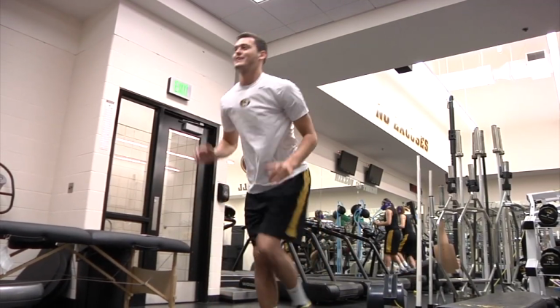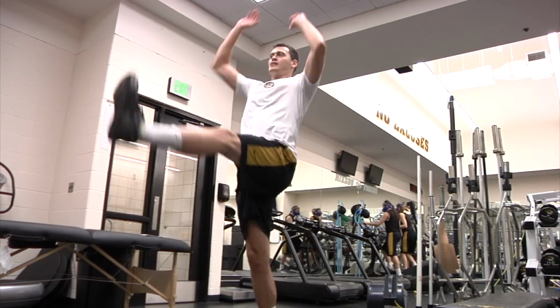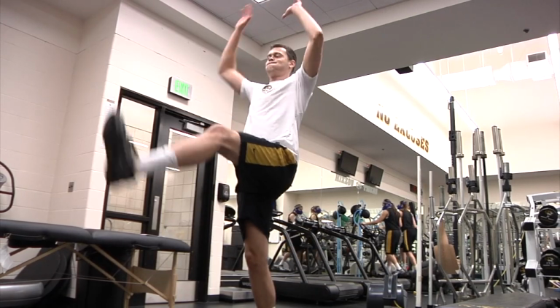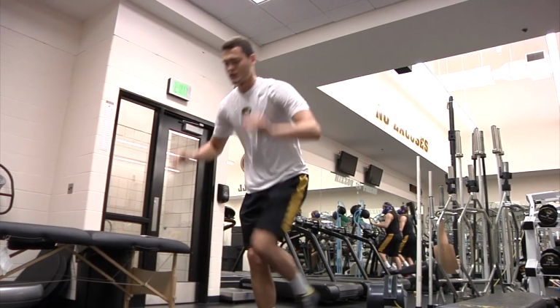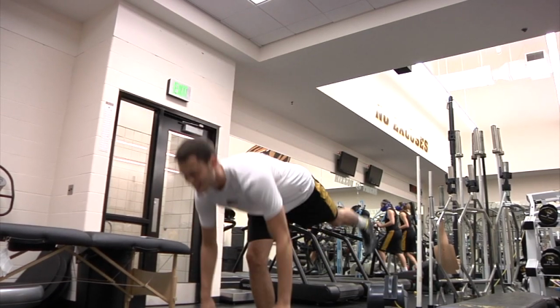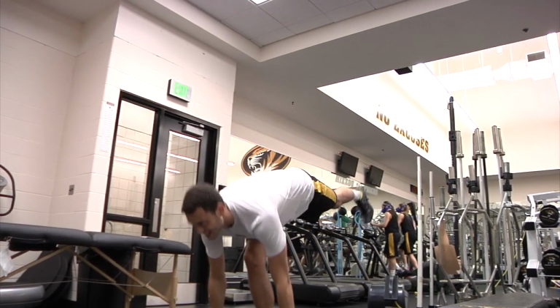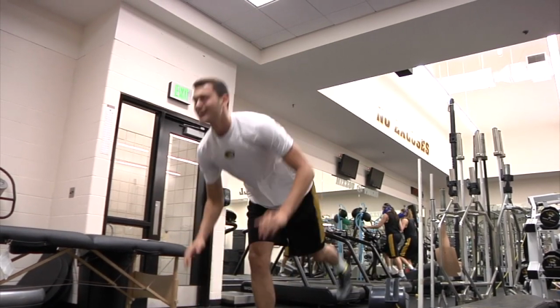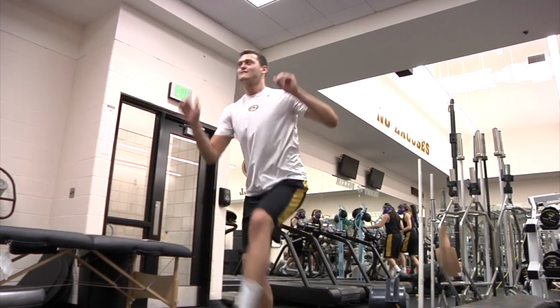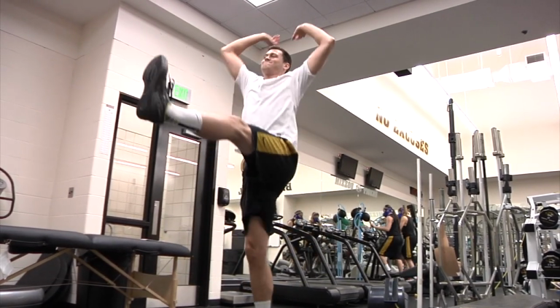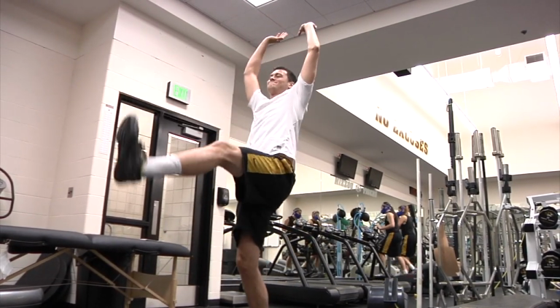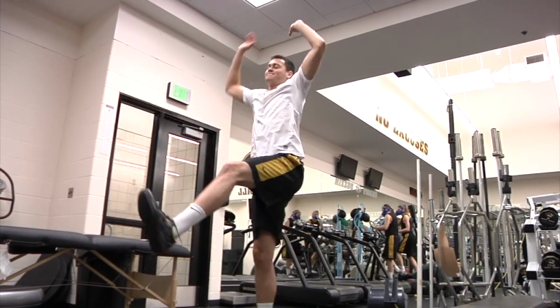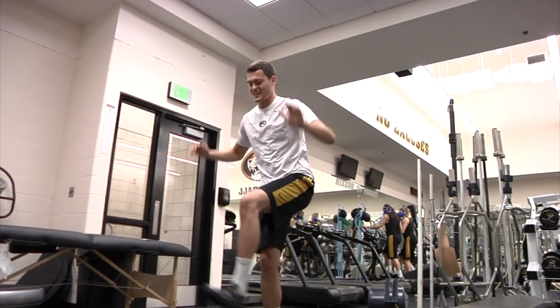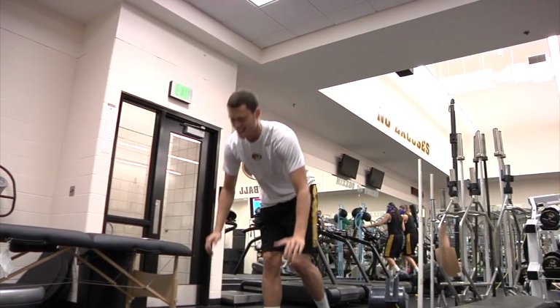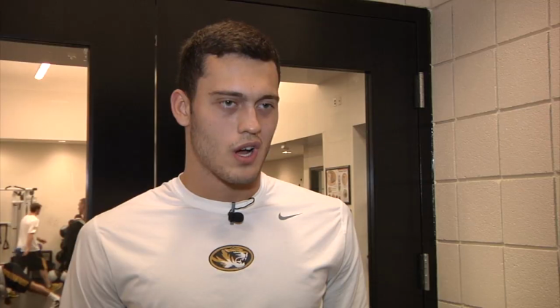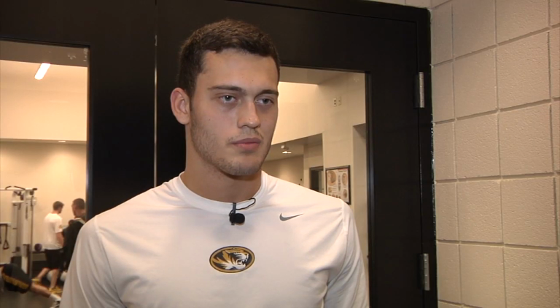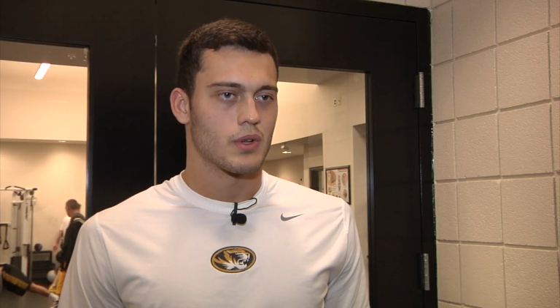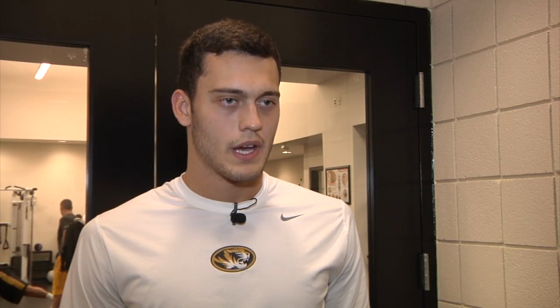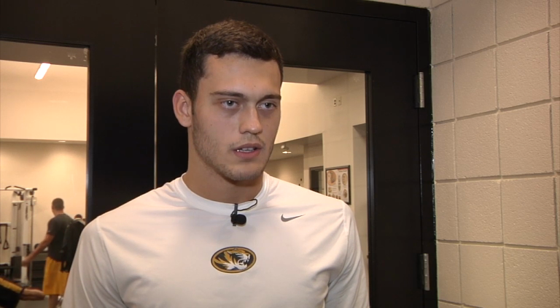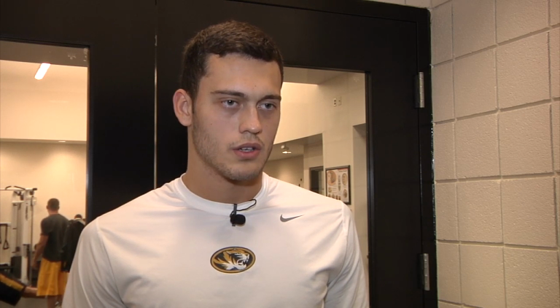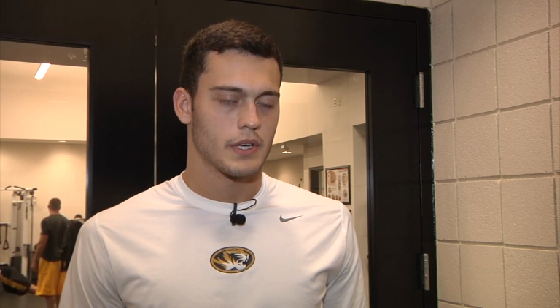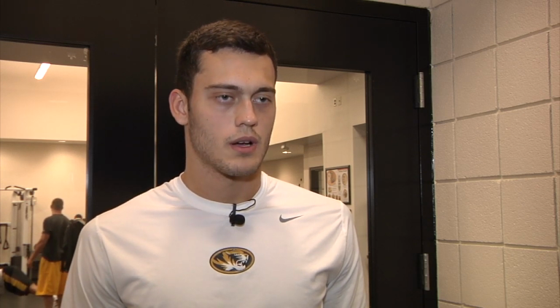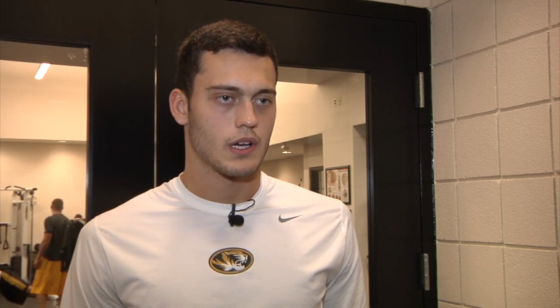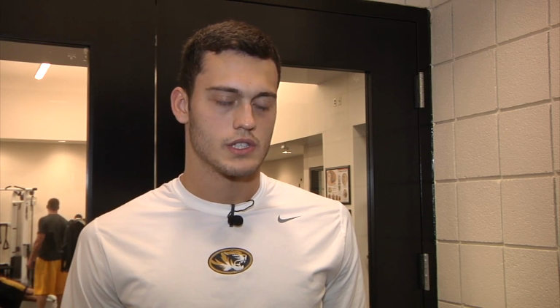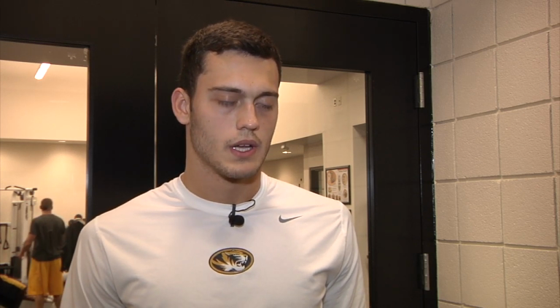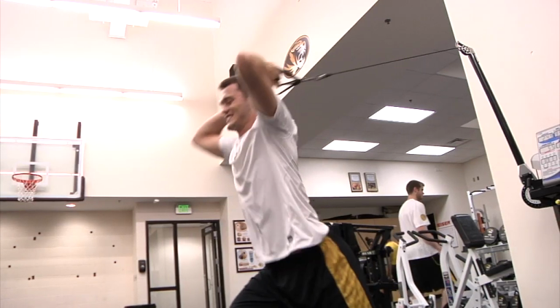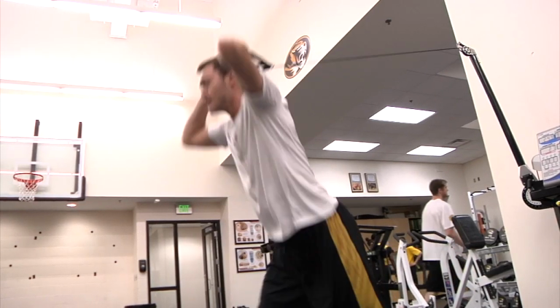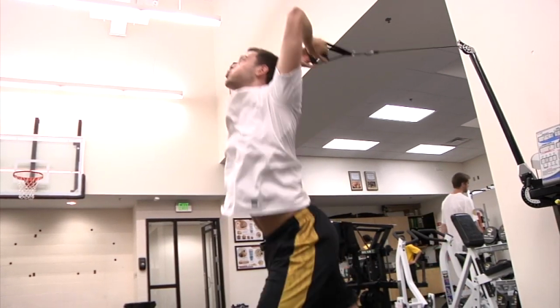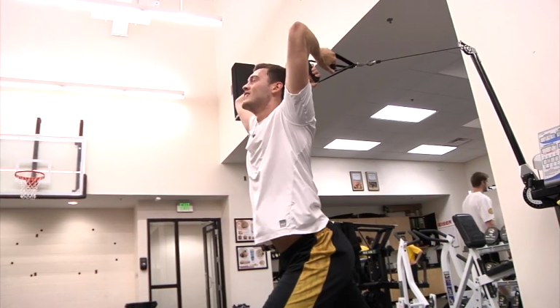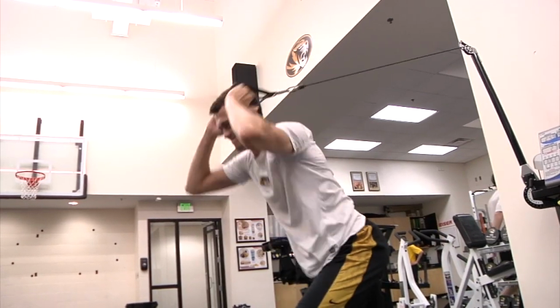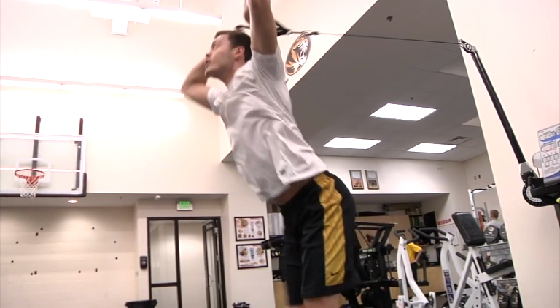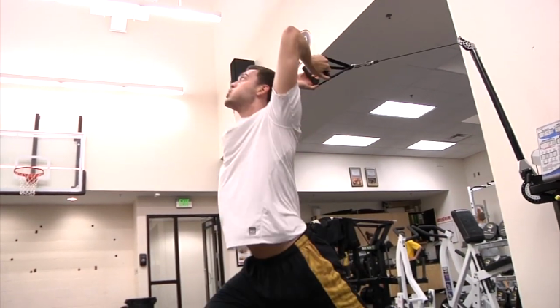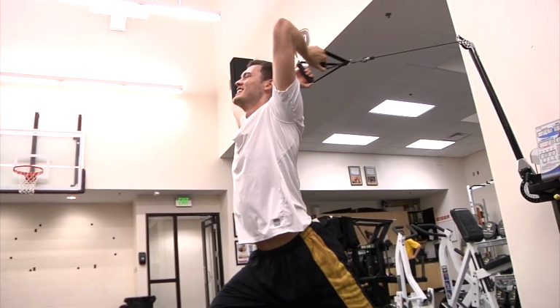Right now I'm in the weight room with Coach Pandoff basically almost every day. Got to get stronger, be able to bang down low, mix it up like always, but just get stronger and a little more quicker and stuff.